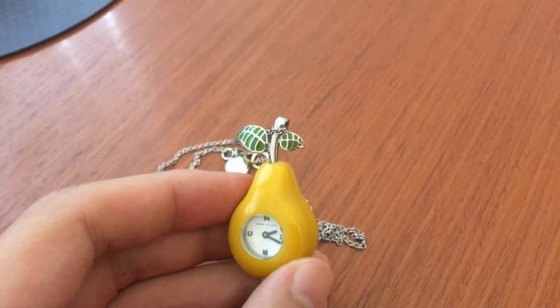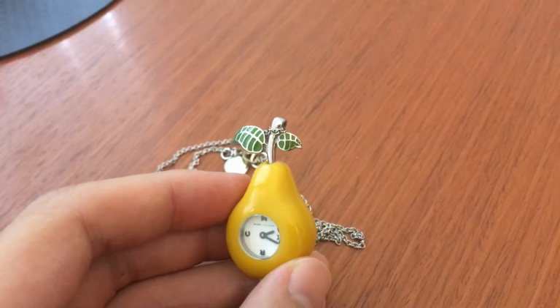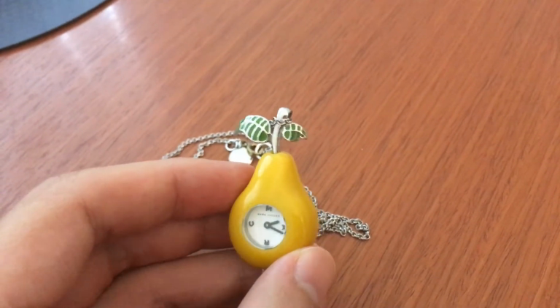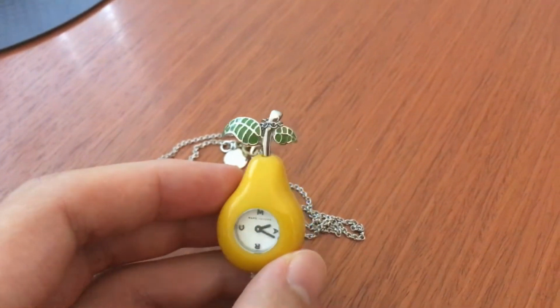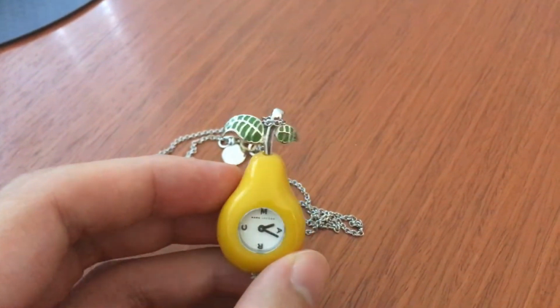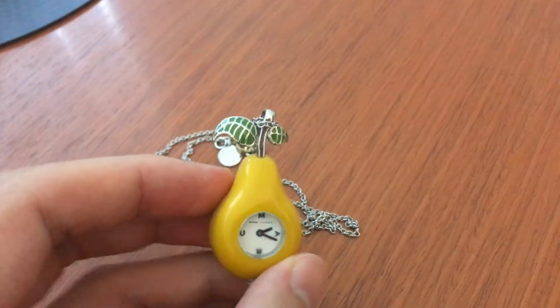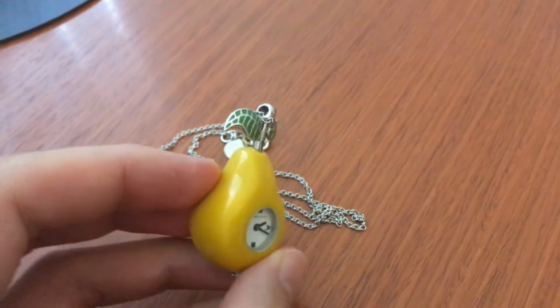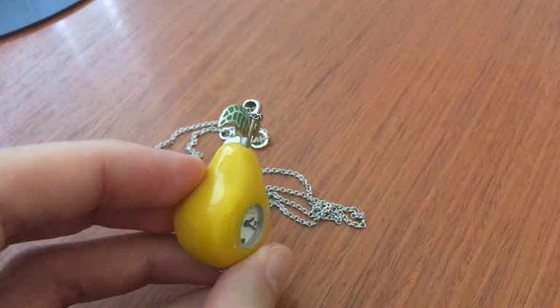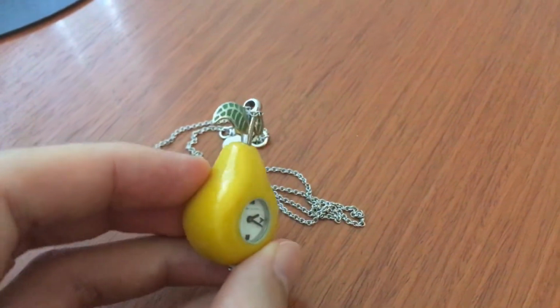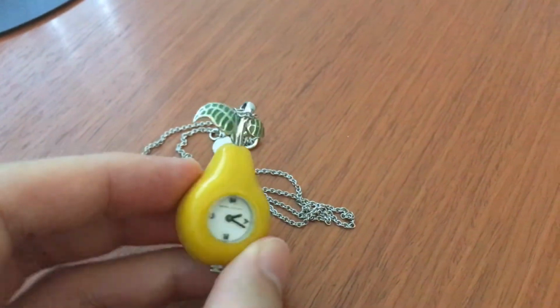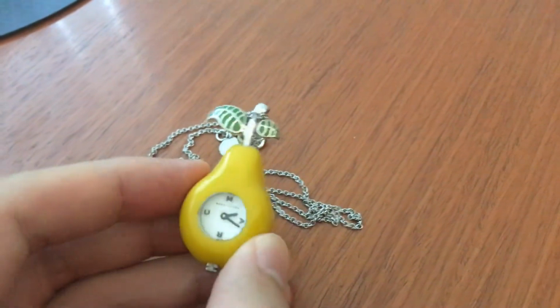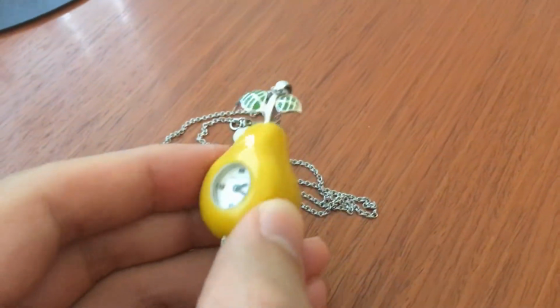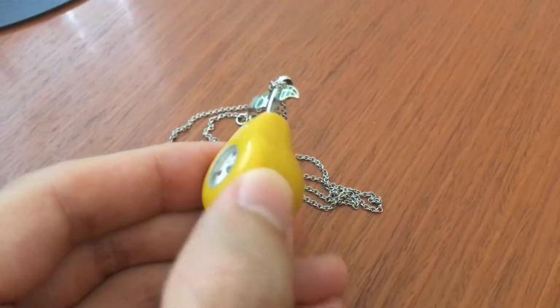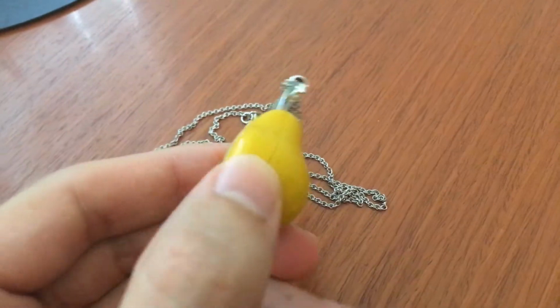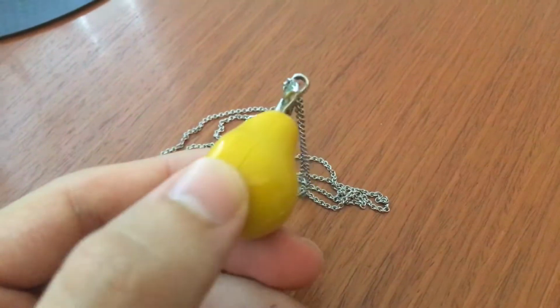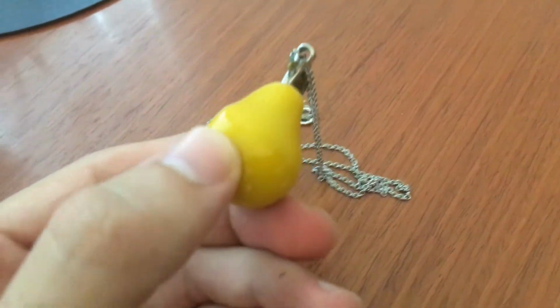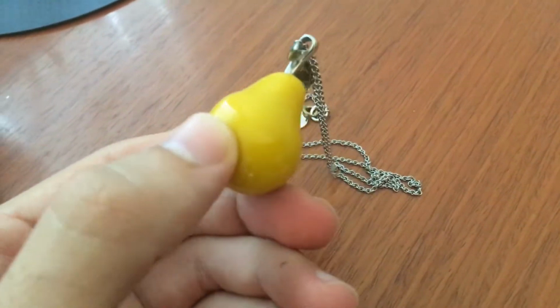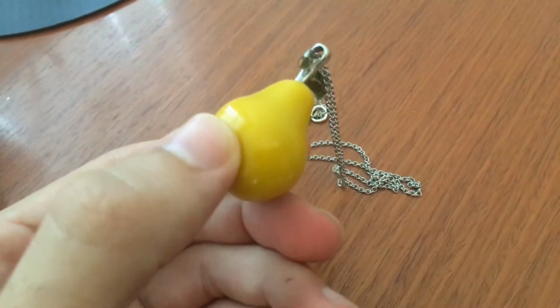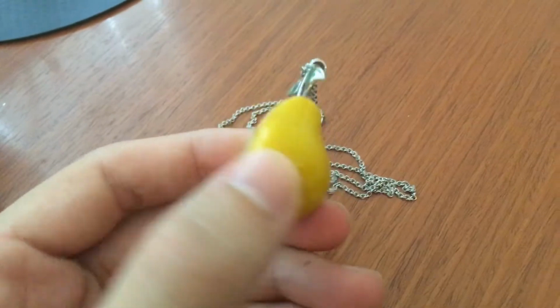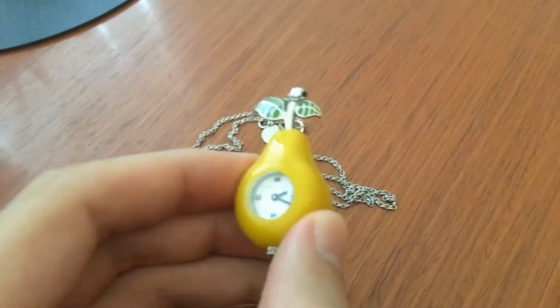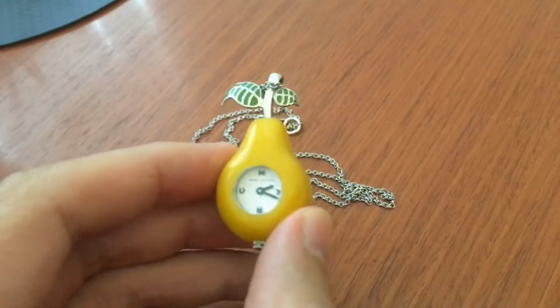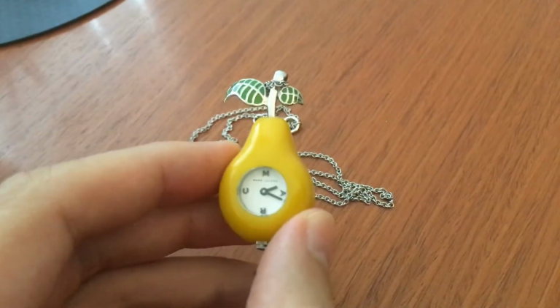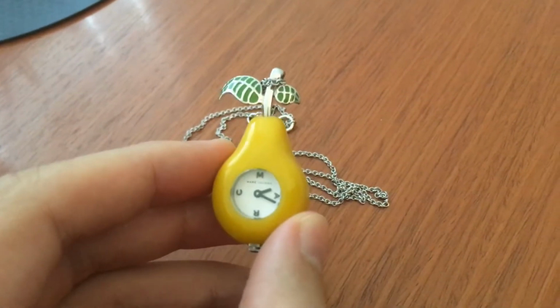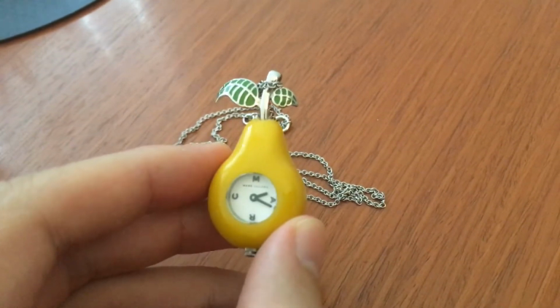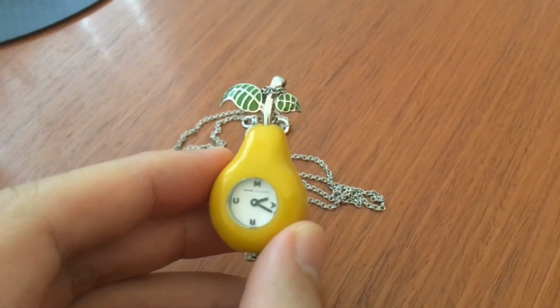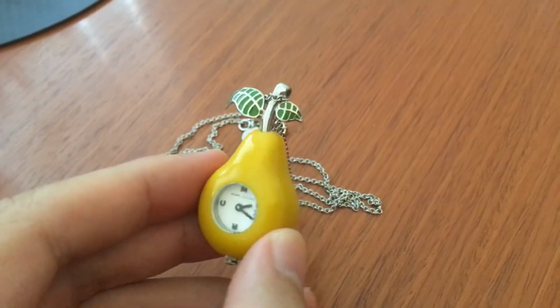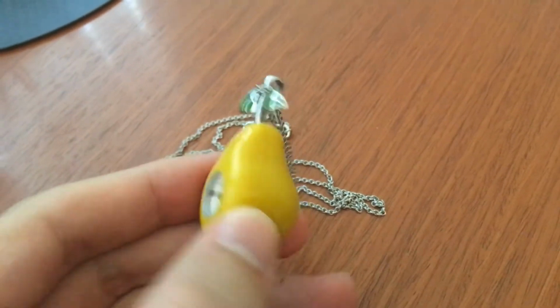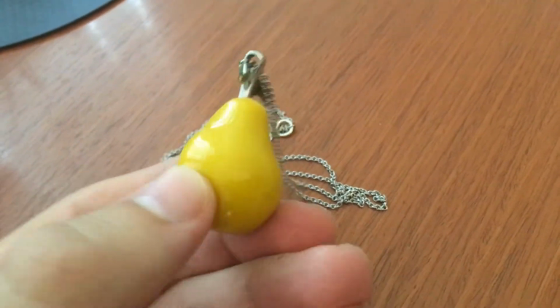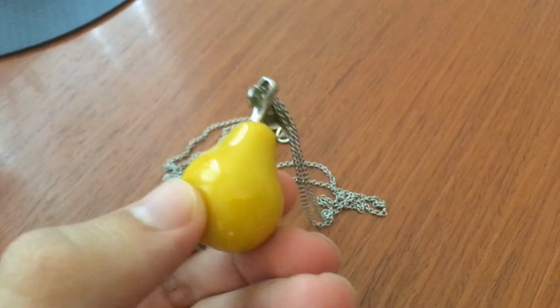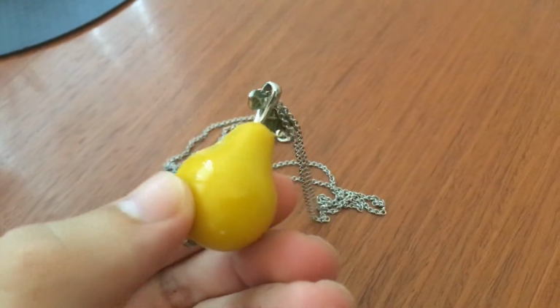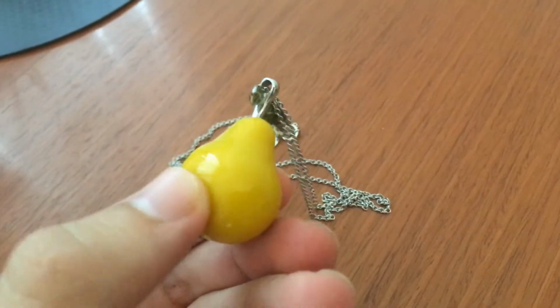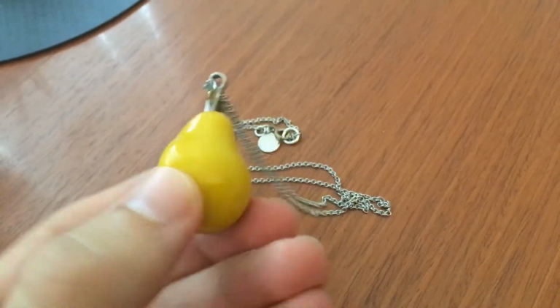Hey guys, Perry here from Toondesk, and today I'm going to do a very quick review of this Marc Jacobs Pear Clock.